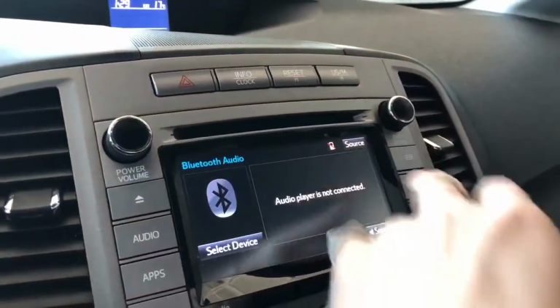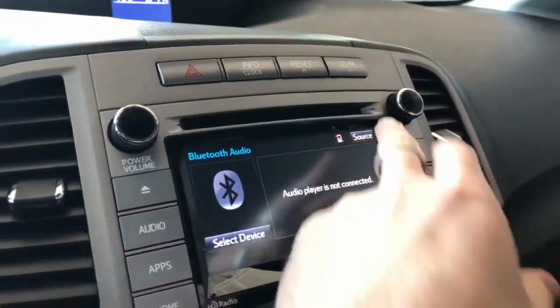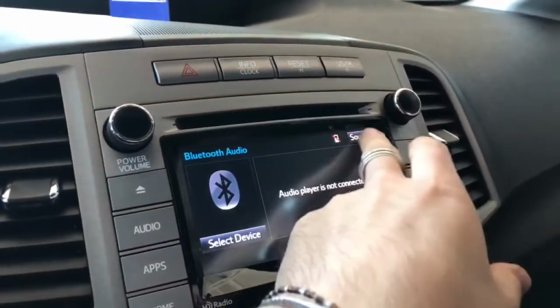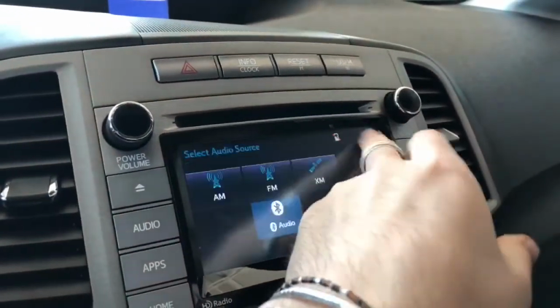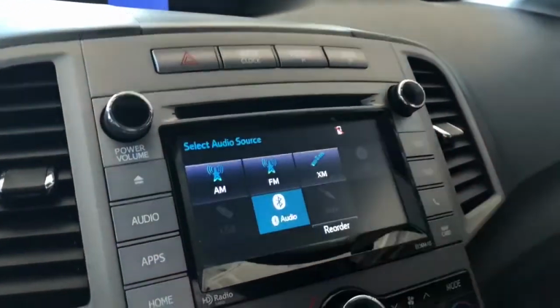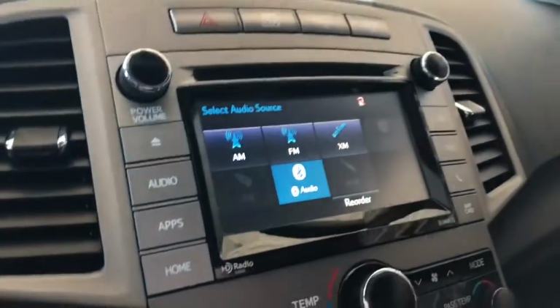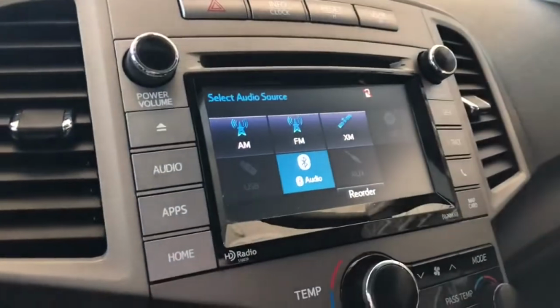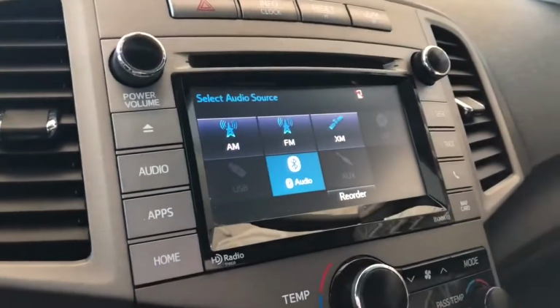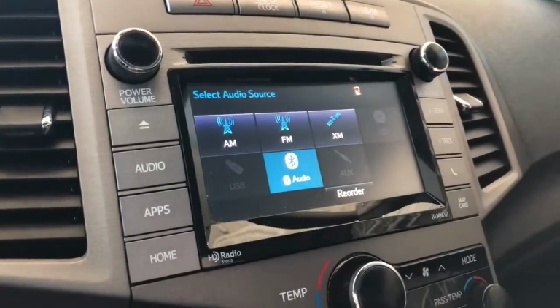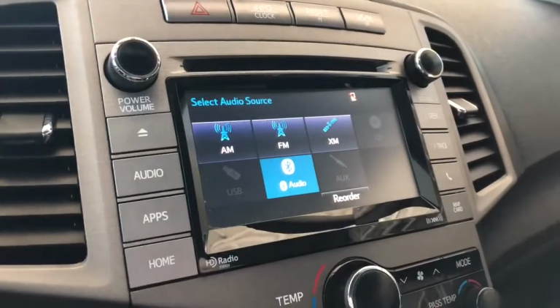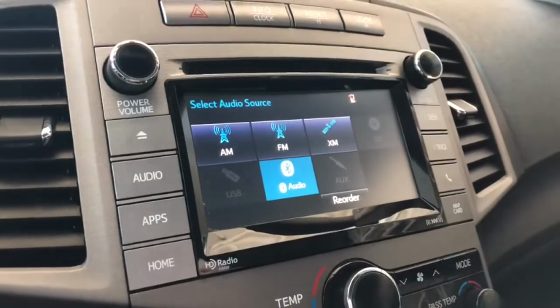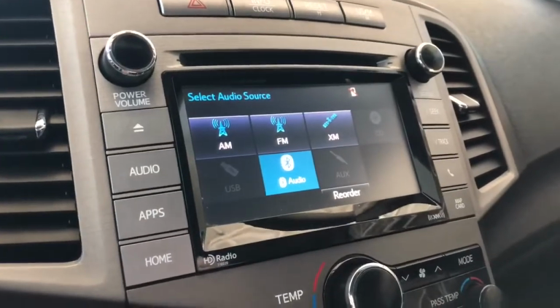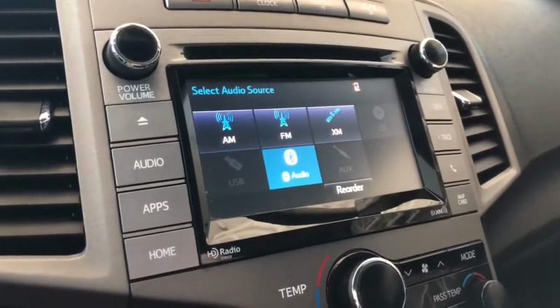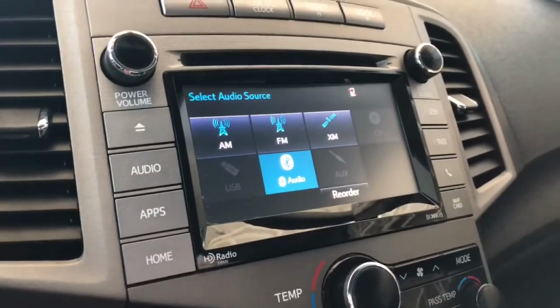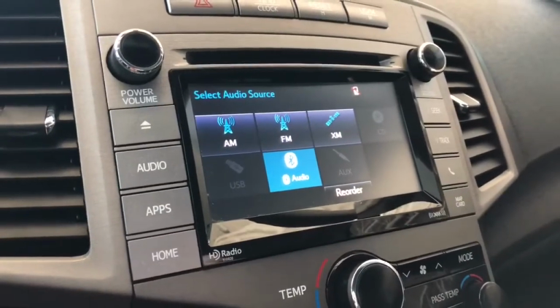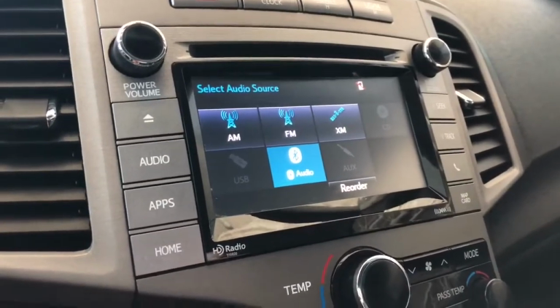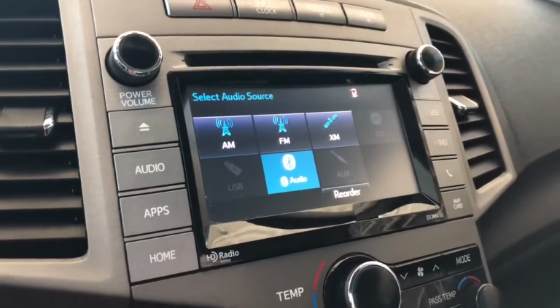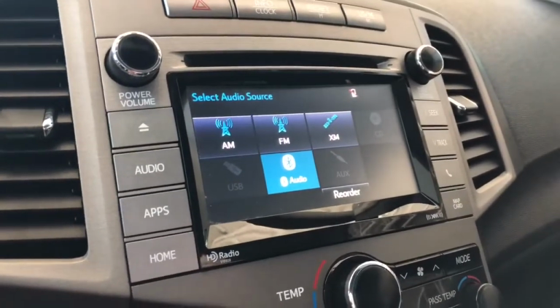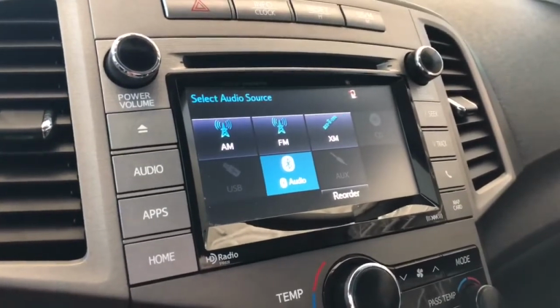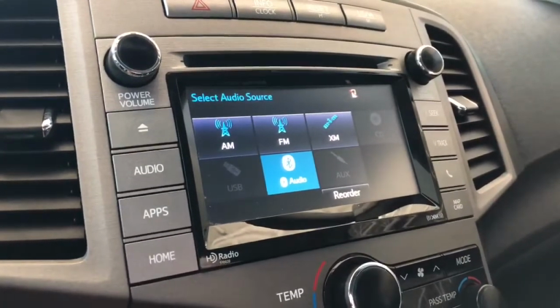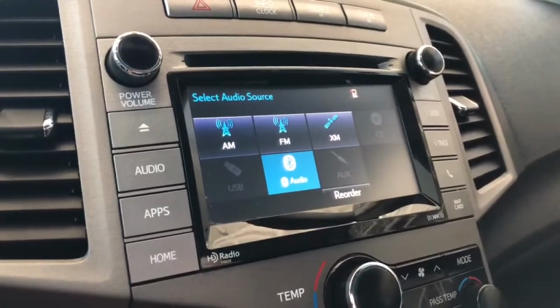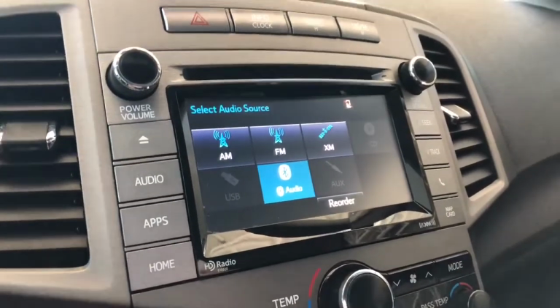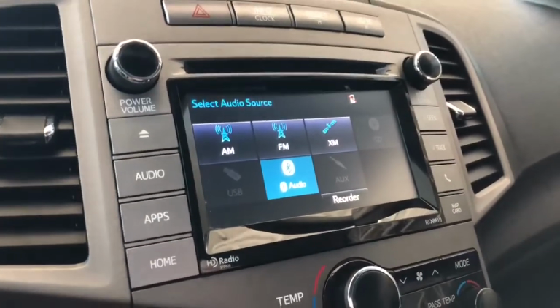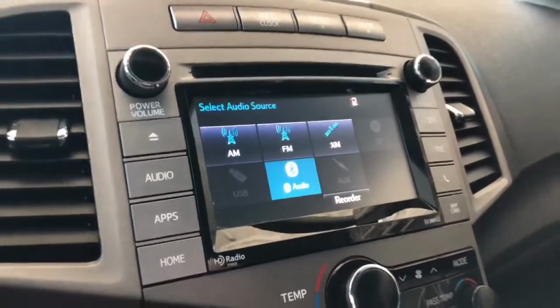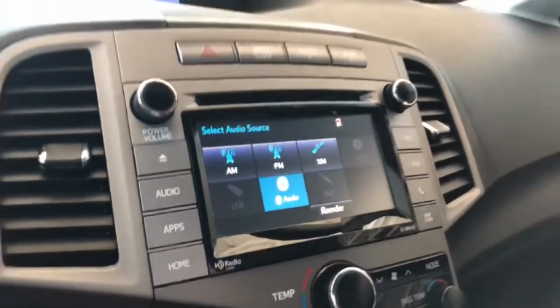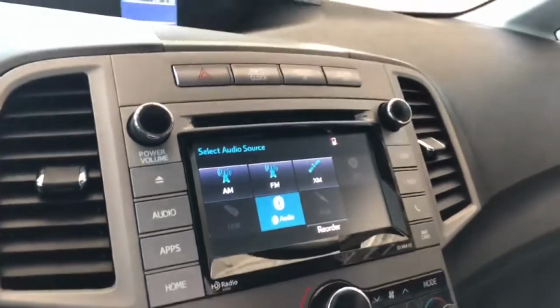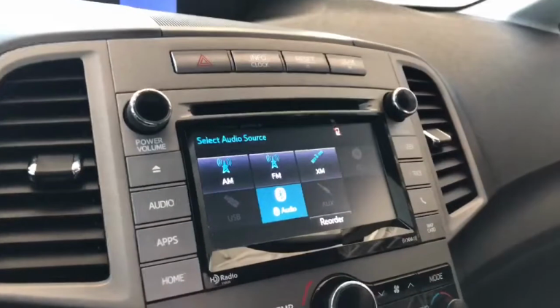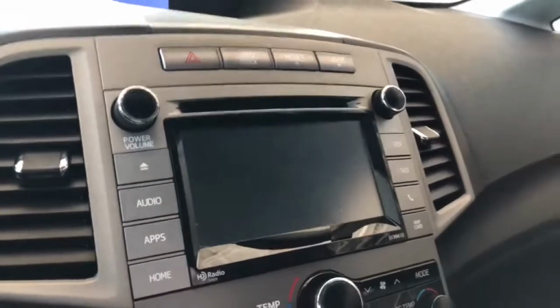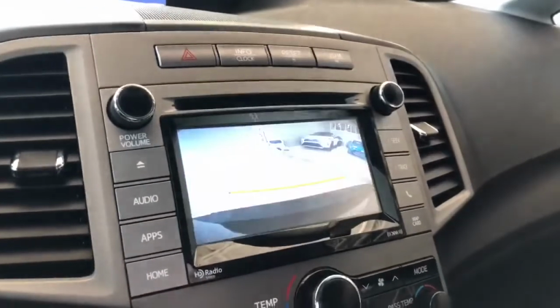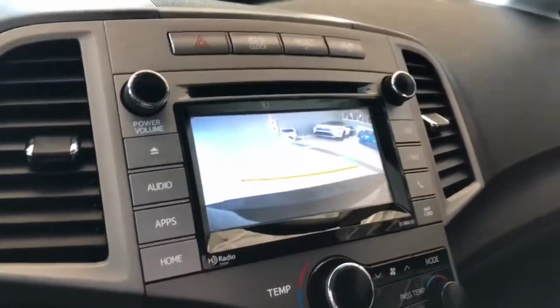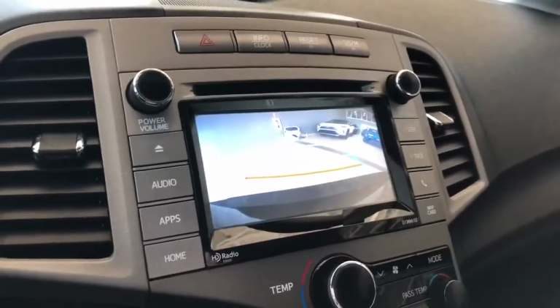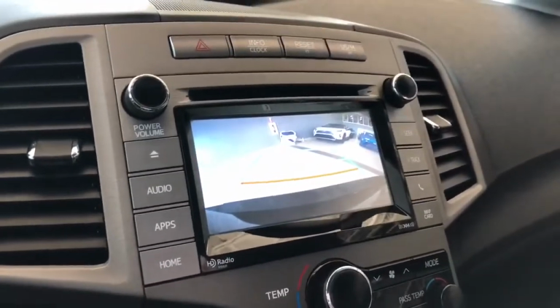Going into audio, you have your standard AM and FM. Under source you also have choices for Bluetooth, USB, auxiliary, and CD. Going into reverse will bring up the backup camera for you as well.